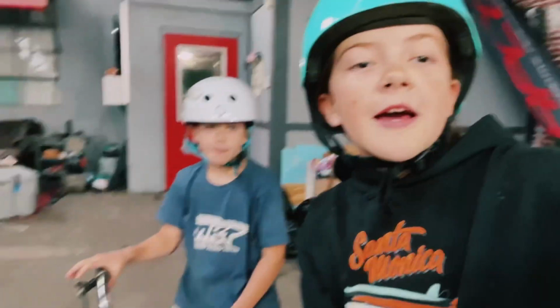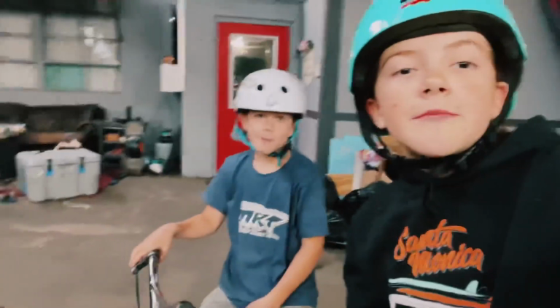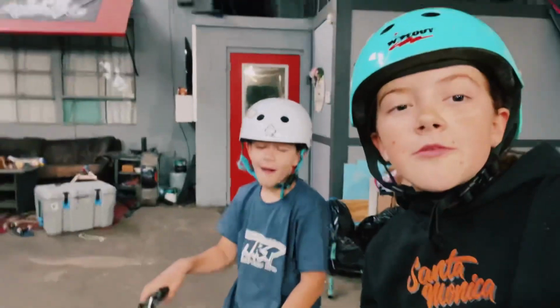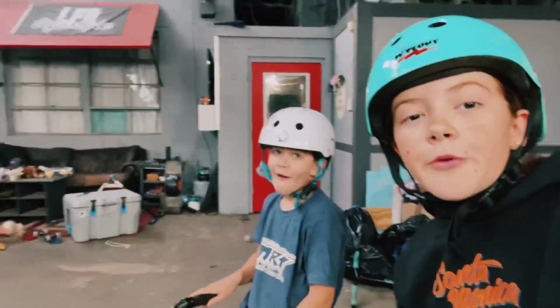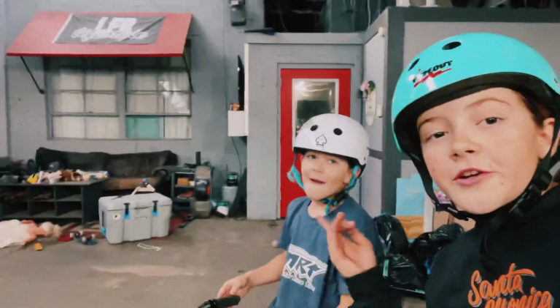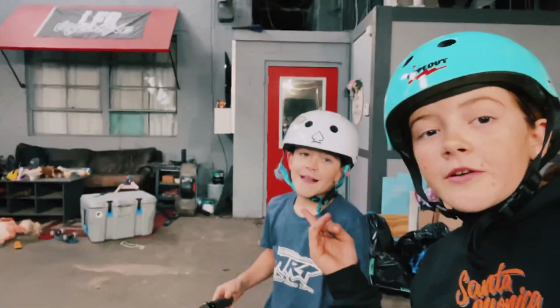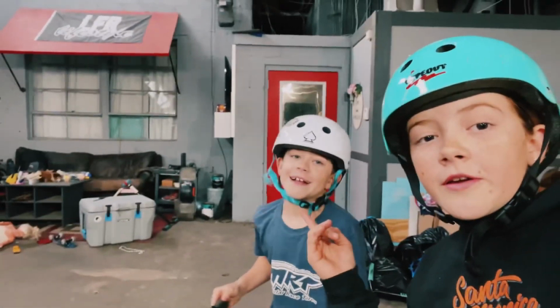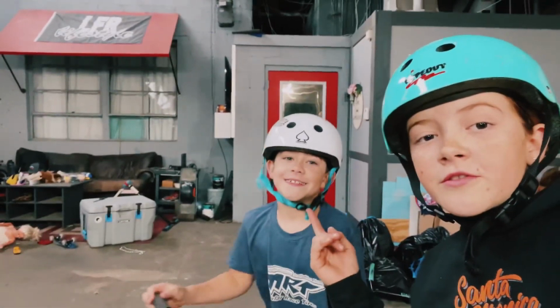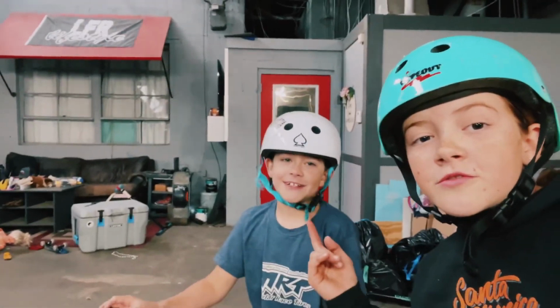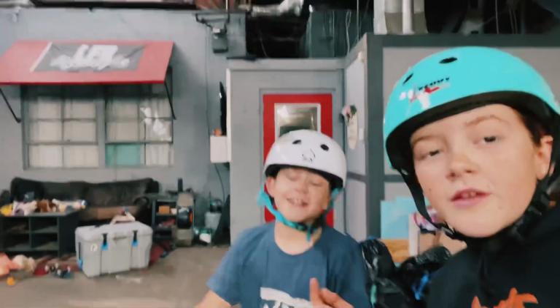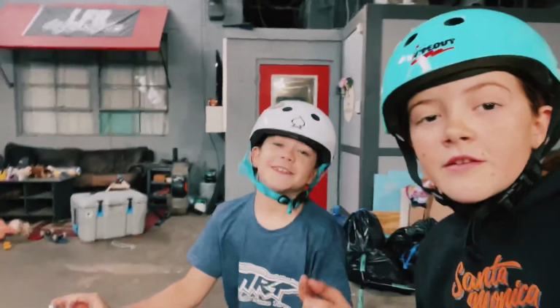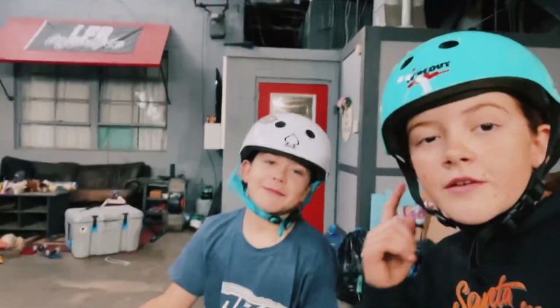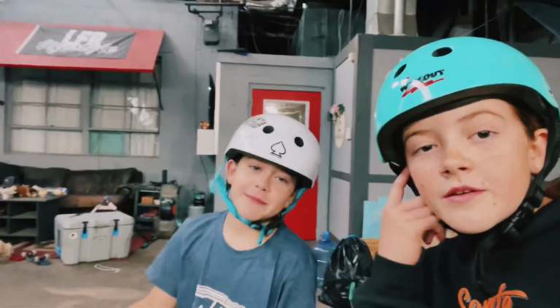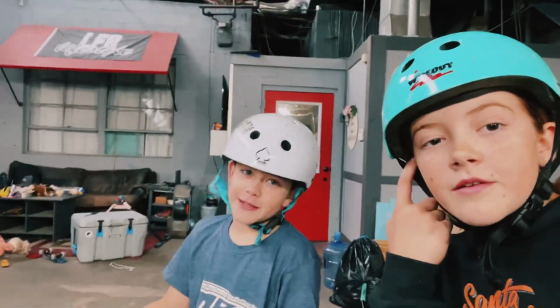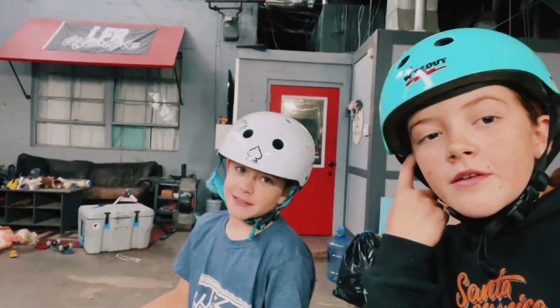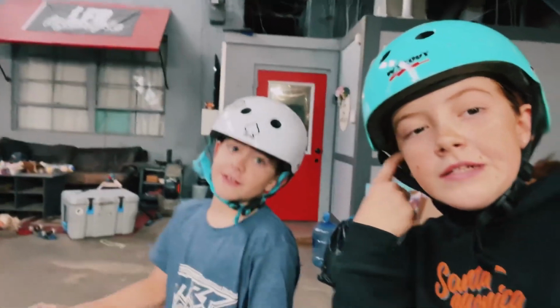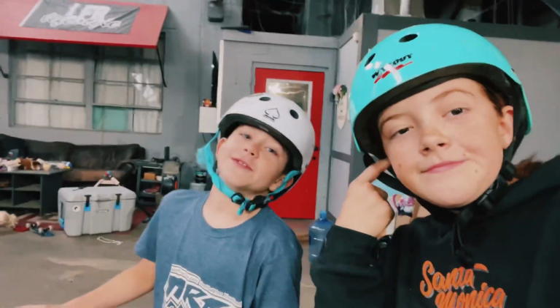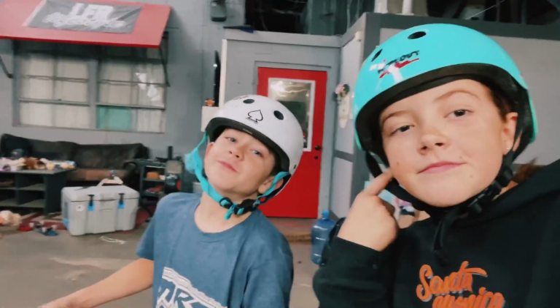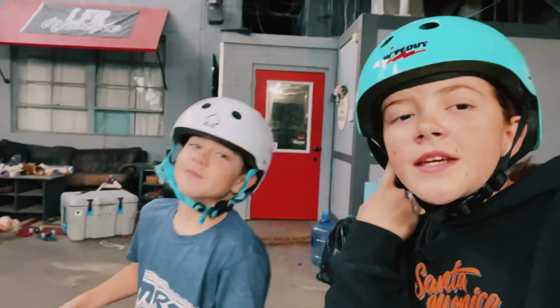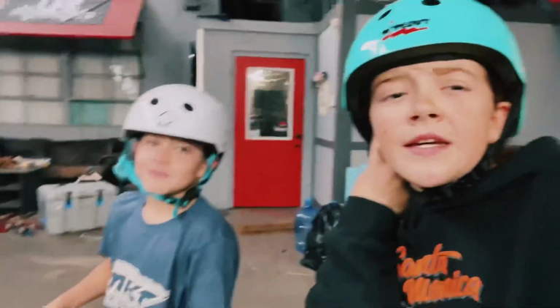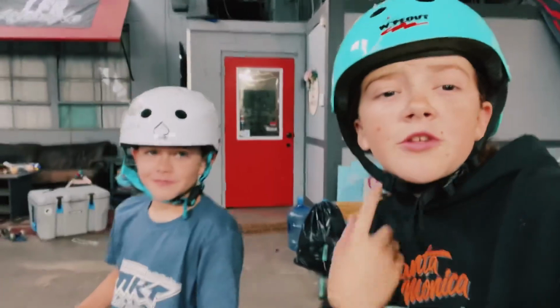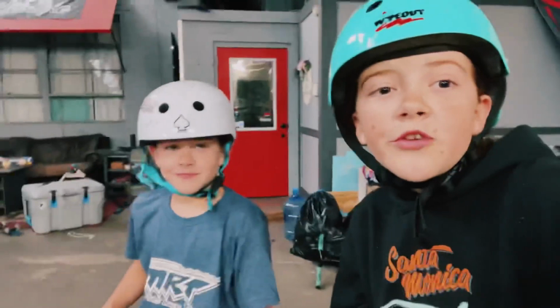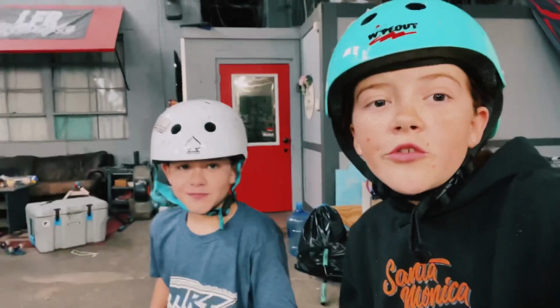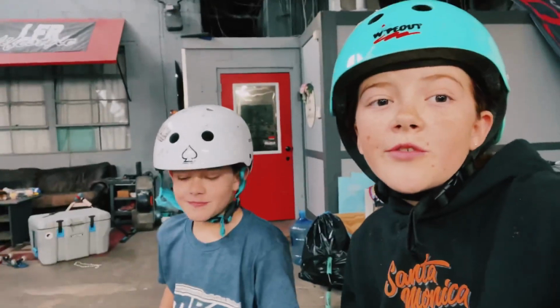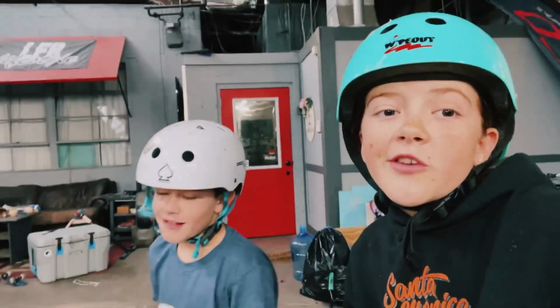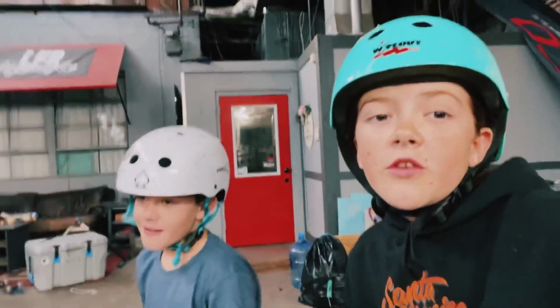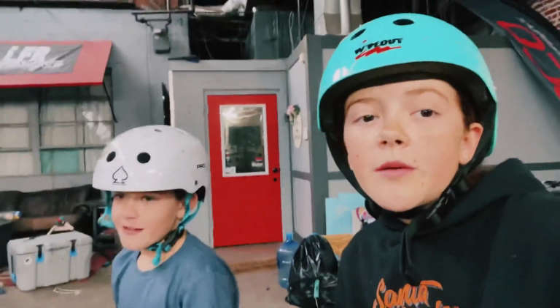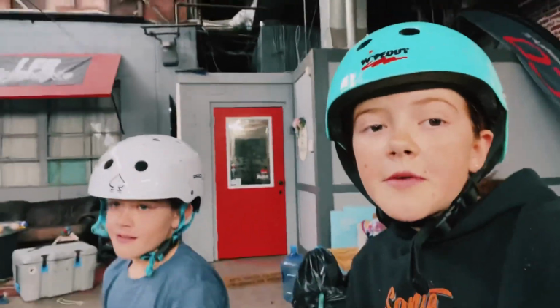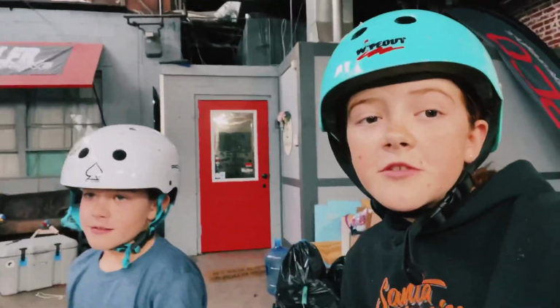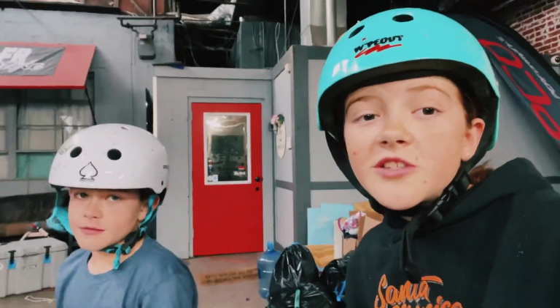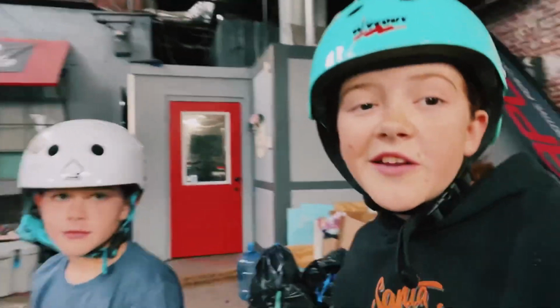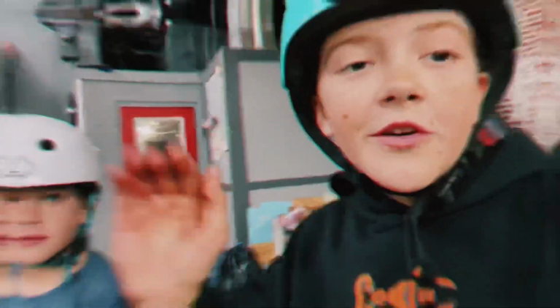Guys, I'm here with my brother, Harrison Shreds on Instagram or MTB Harrison on YouTube. And we're going to be showing you some tricks you can do on a BMX, so let's jump right into it.